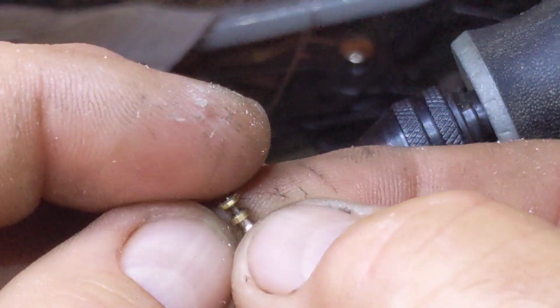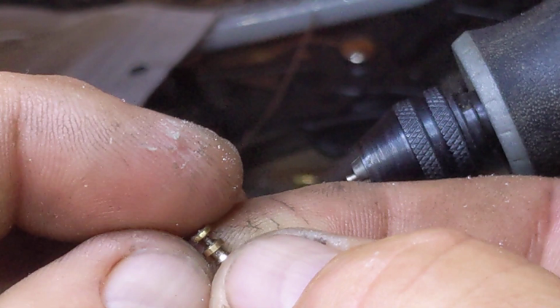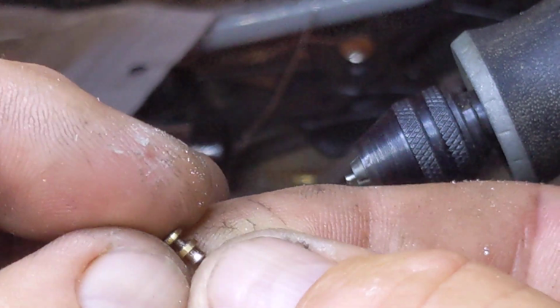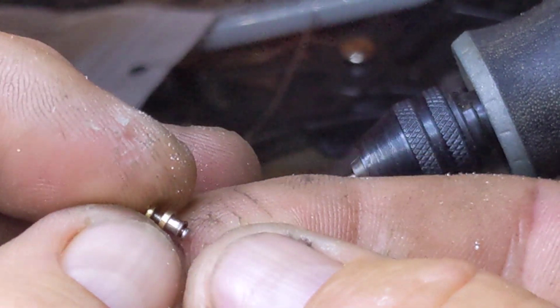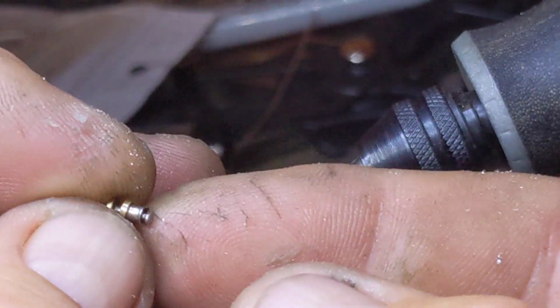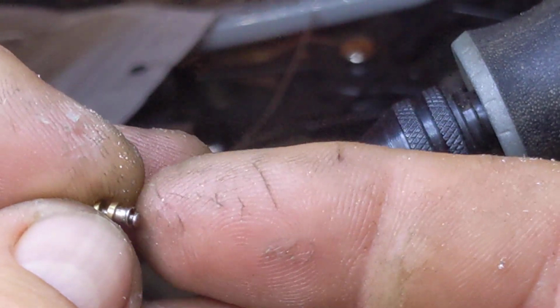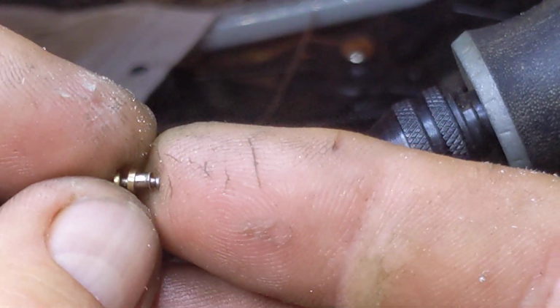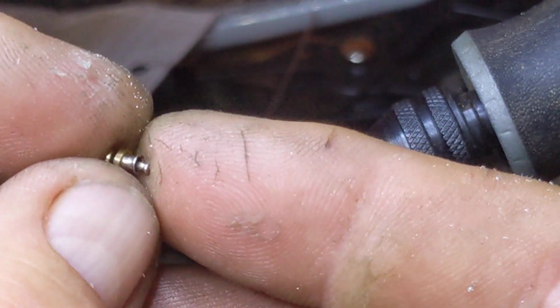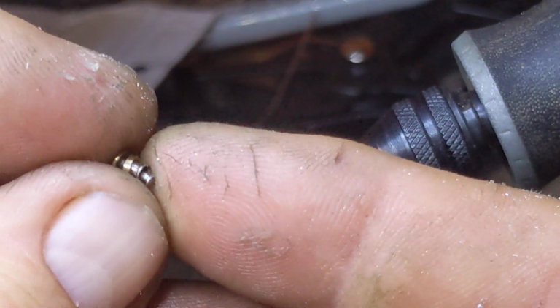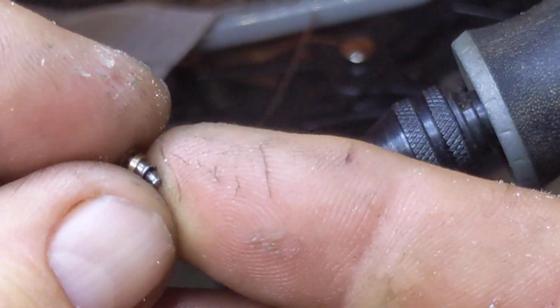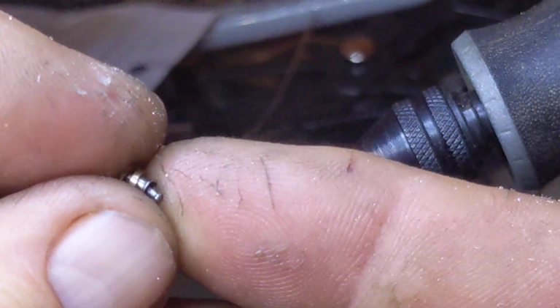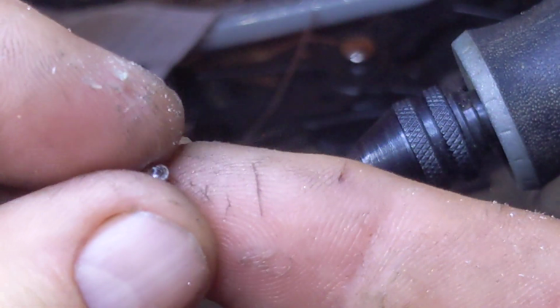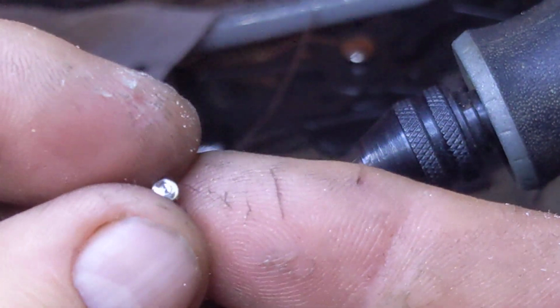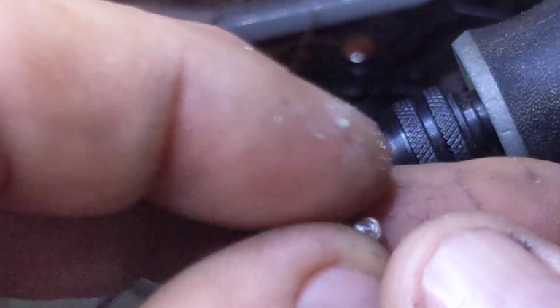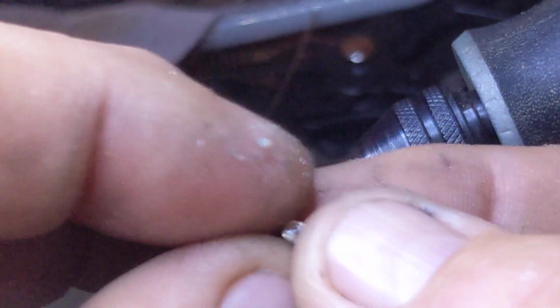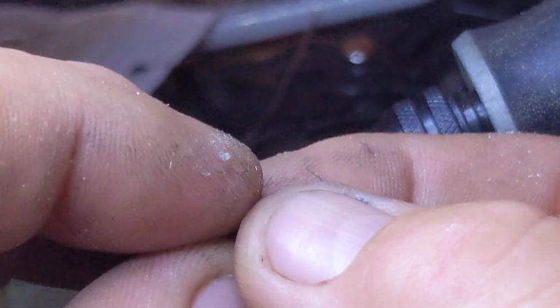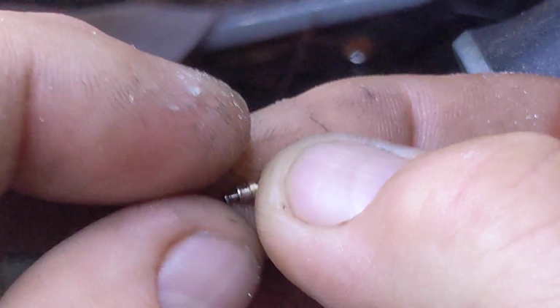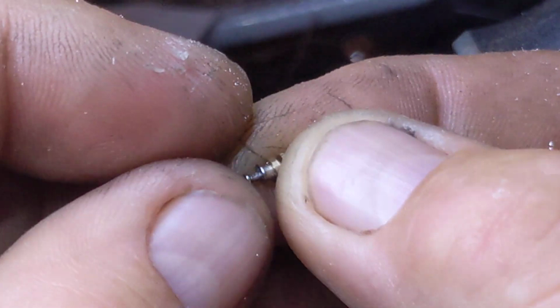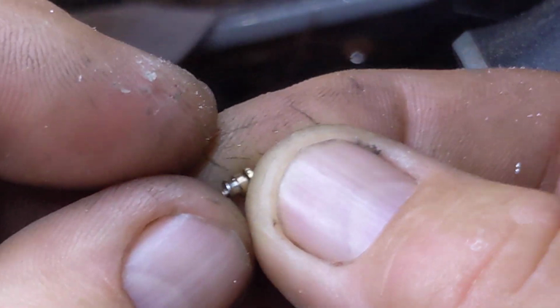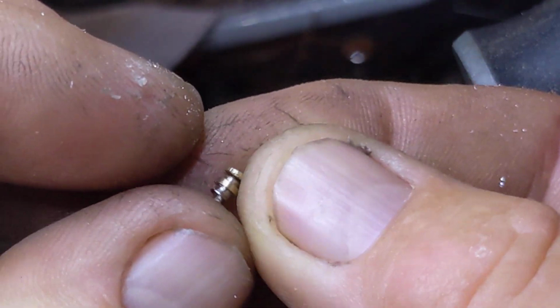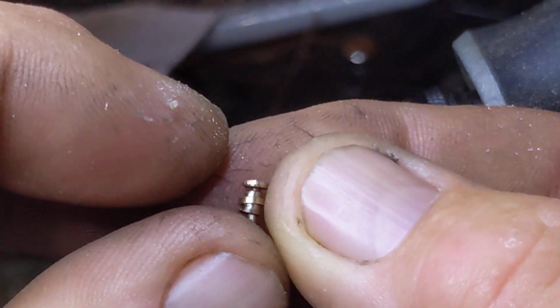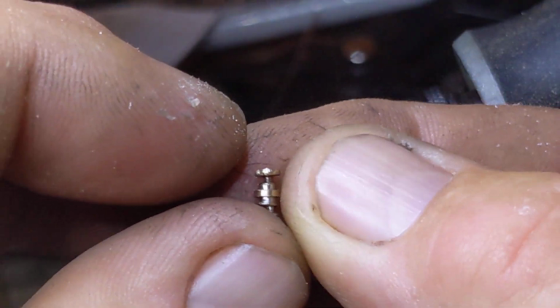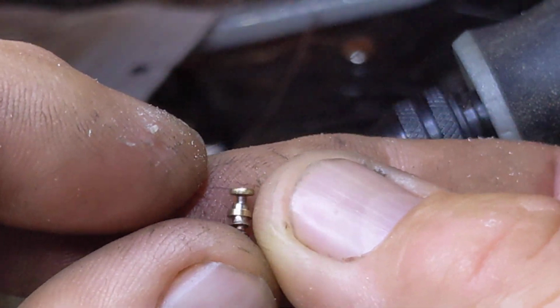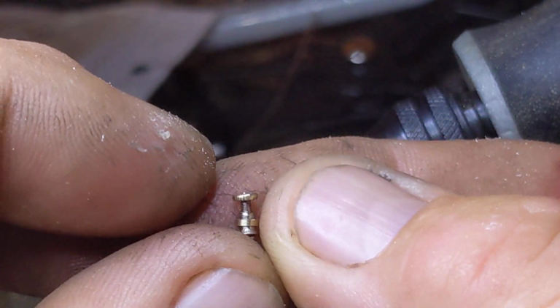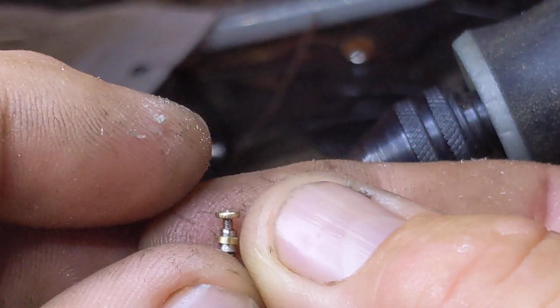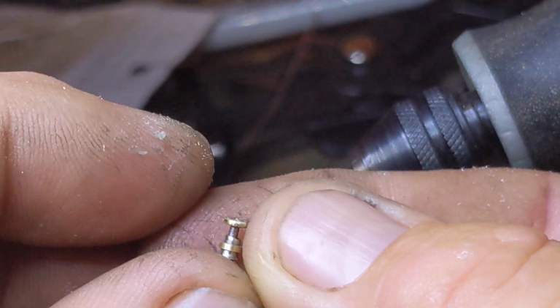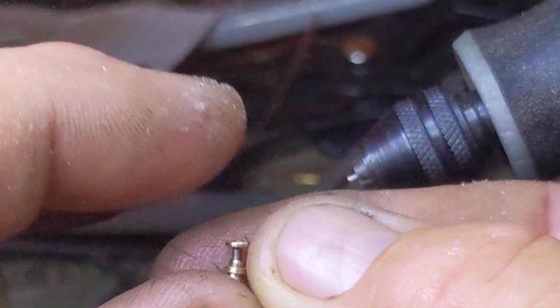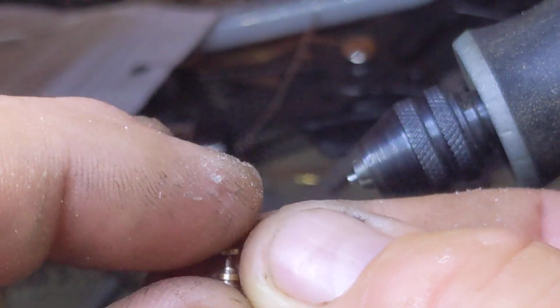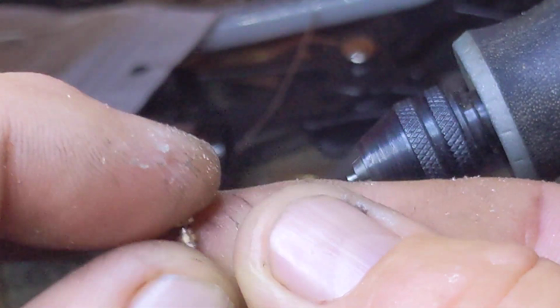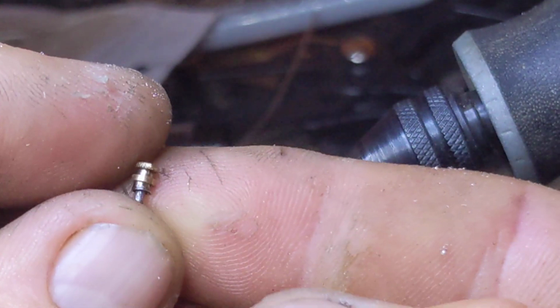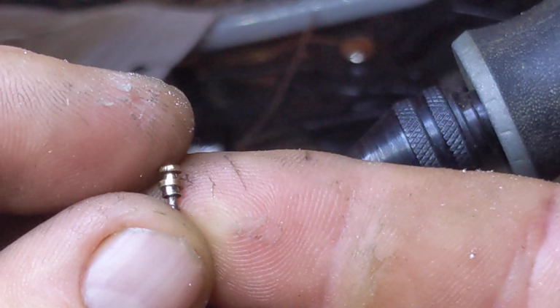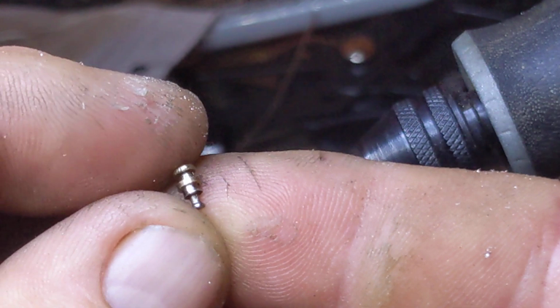You could see it as a pin-in-pin-in-pin, but it's really just a wafer. It's captive, not separate — it's all one piece.